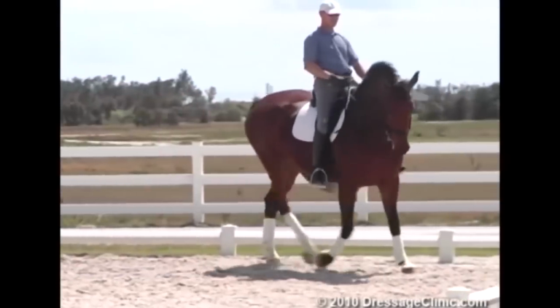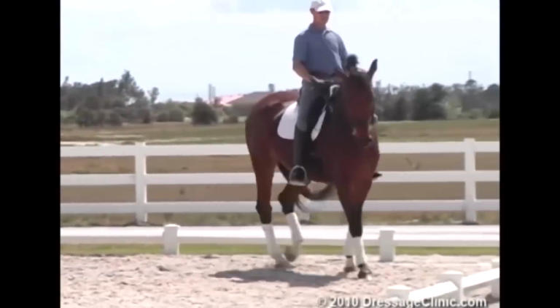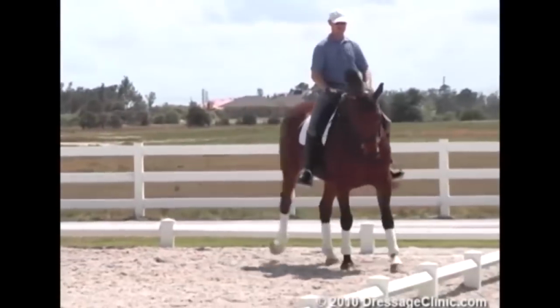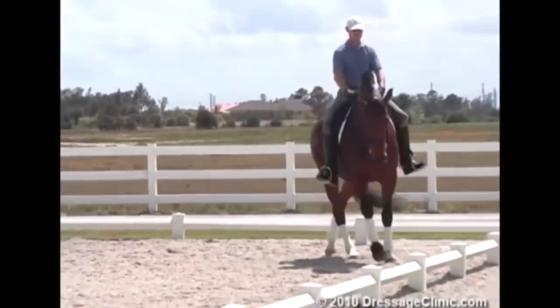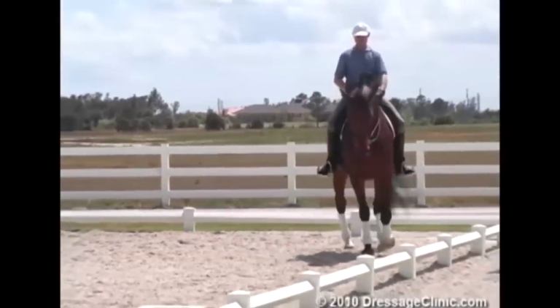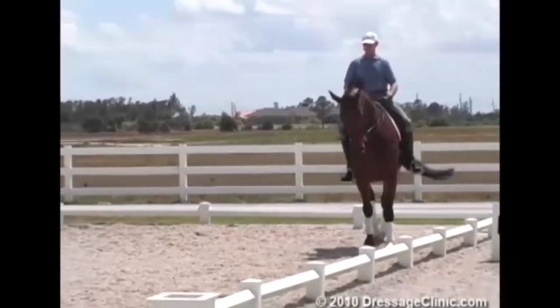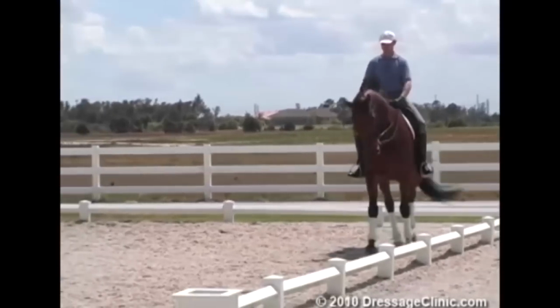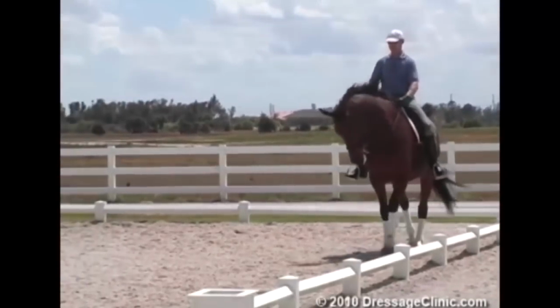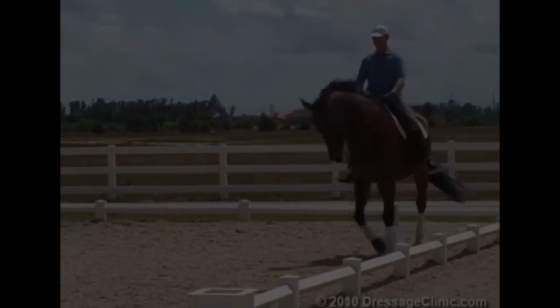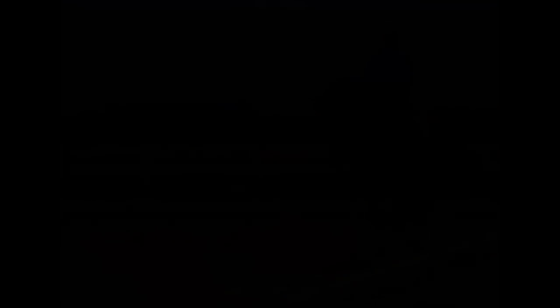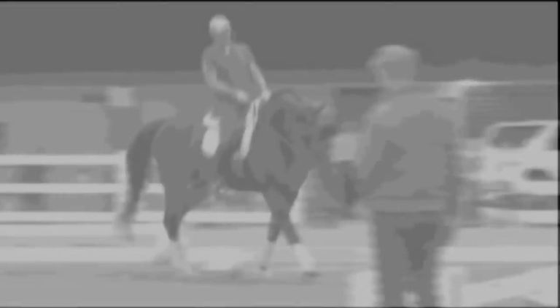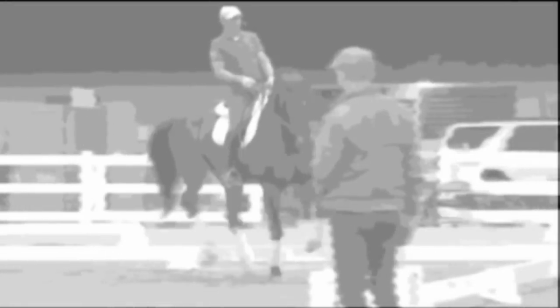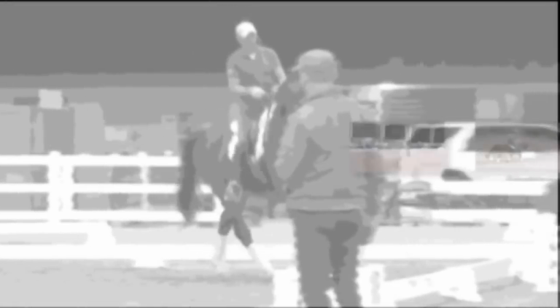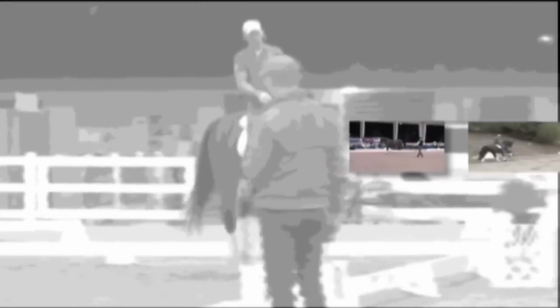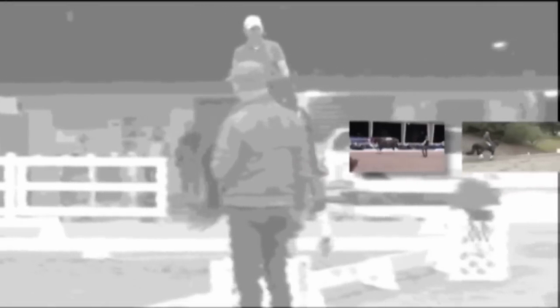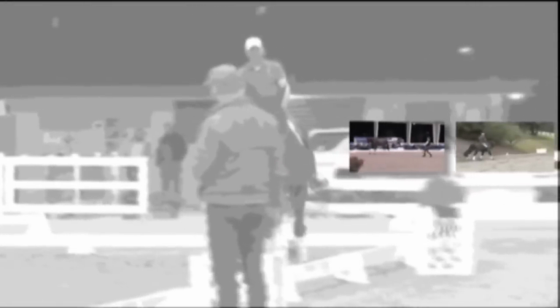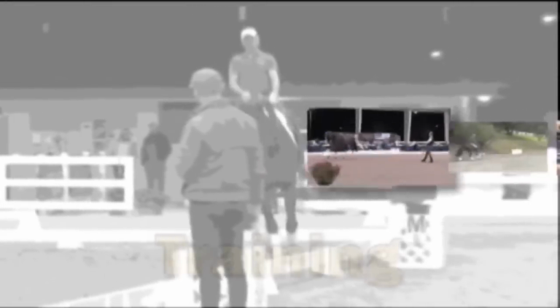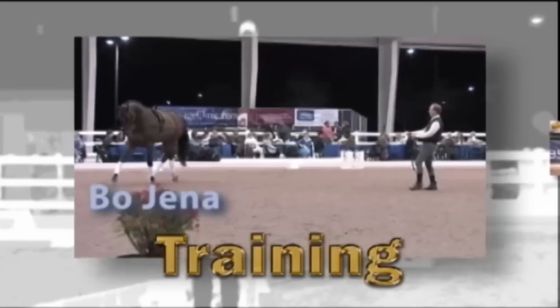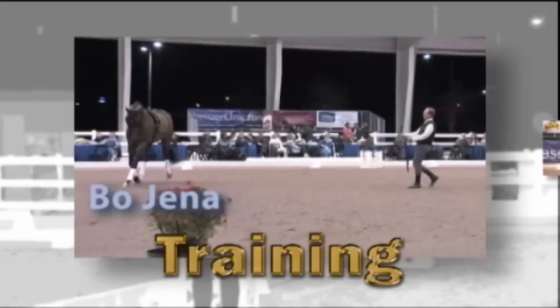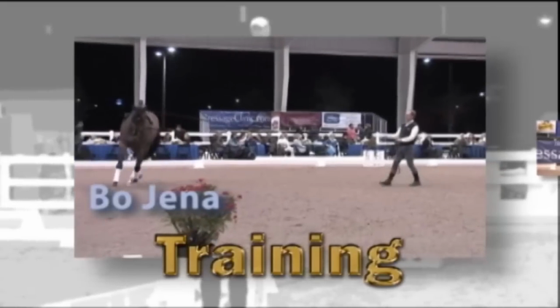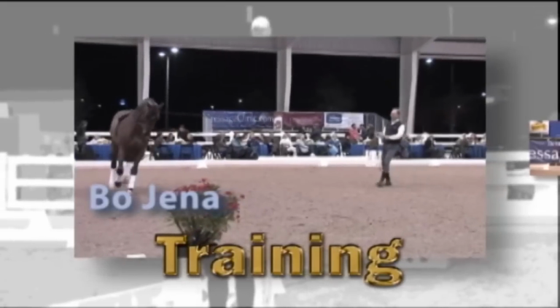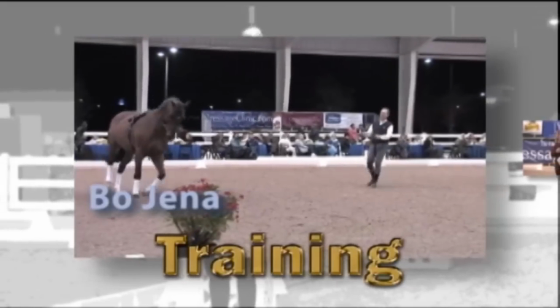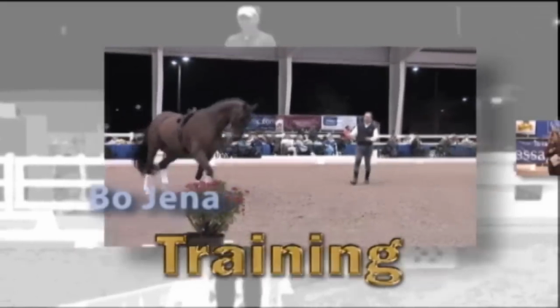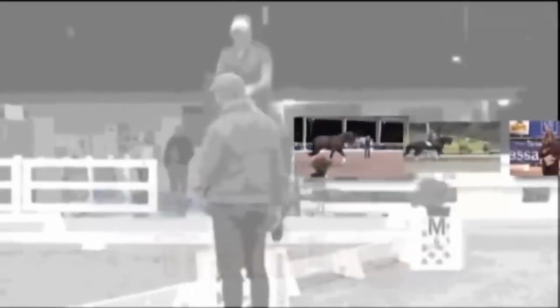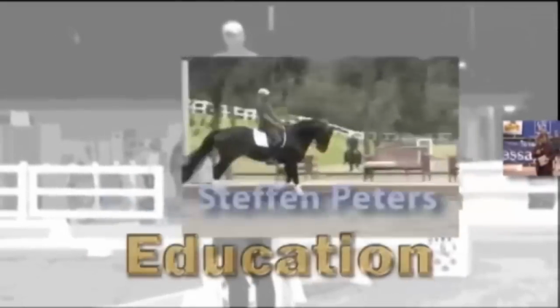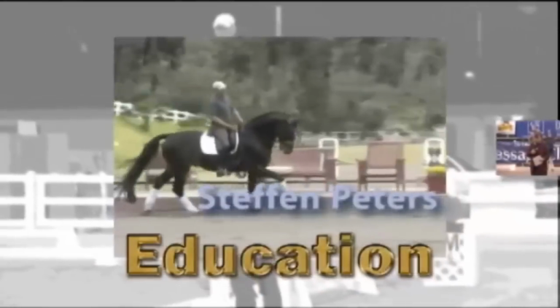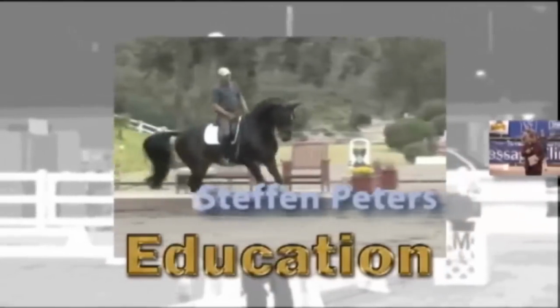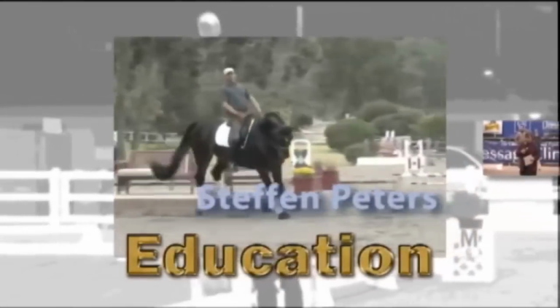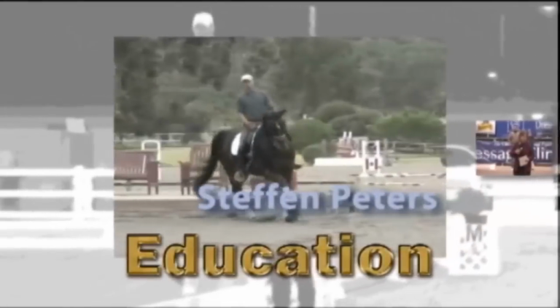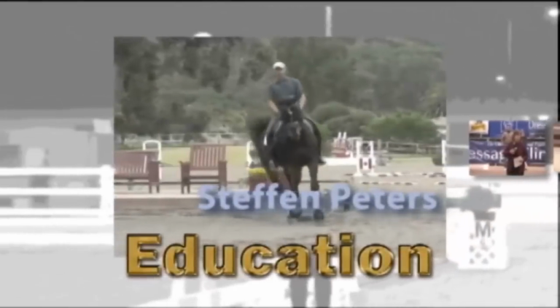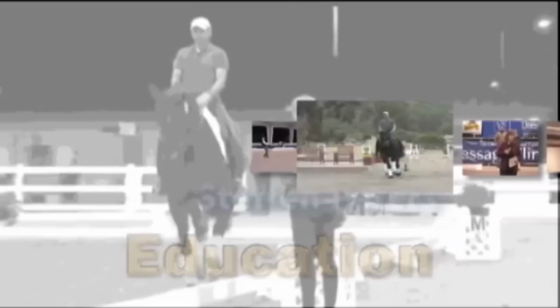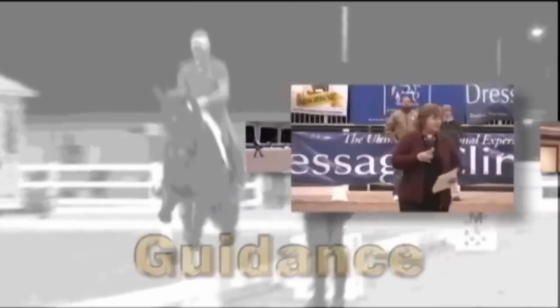Adjustability of the horse — people call it pliability of the horse. DressageClinic.com is an educational website that allows you to enter the world of dressage training through videos of top-rated international dressage trainers, riders, and lecturers.